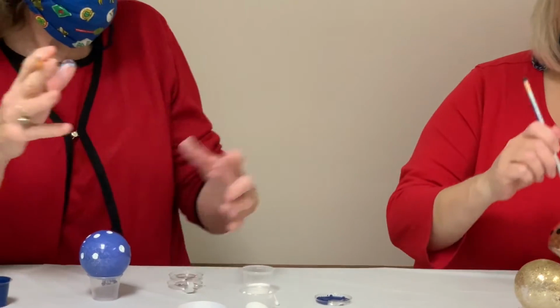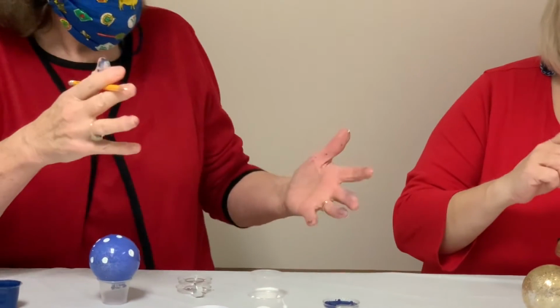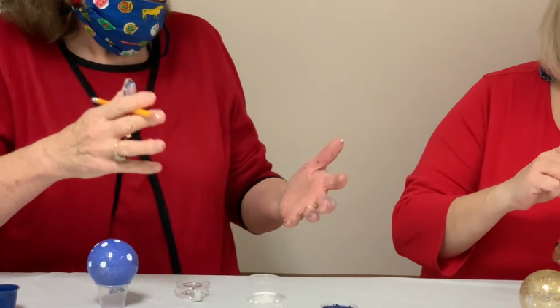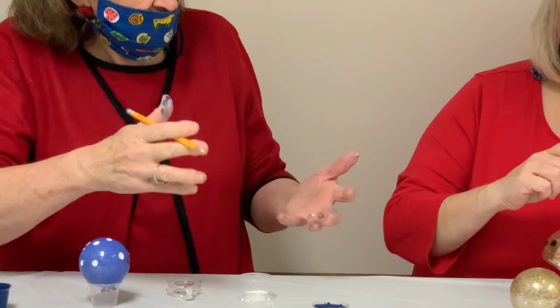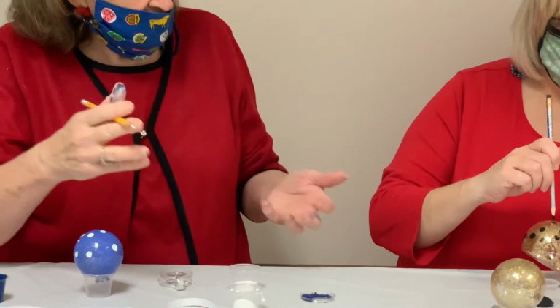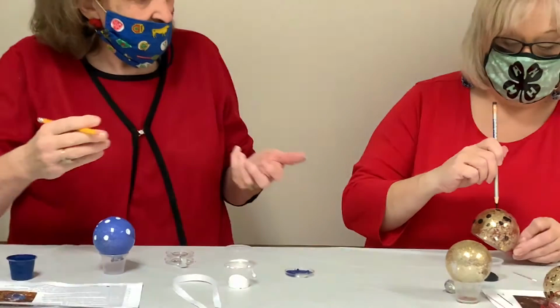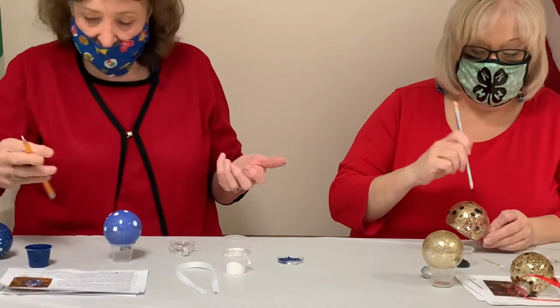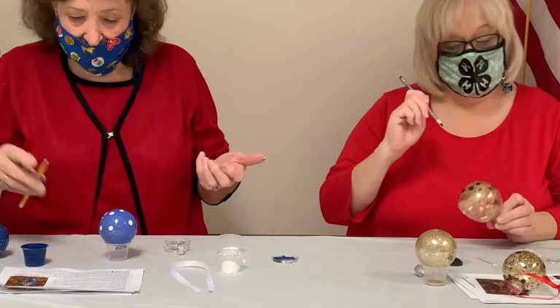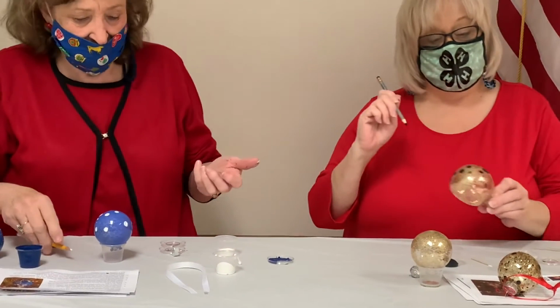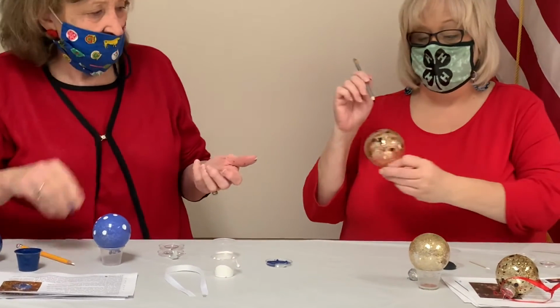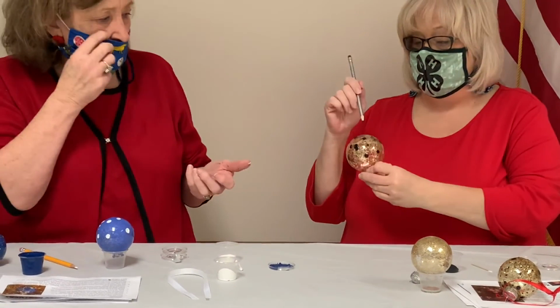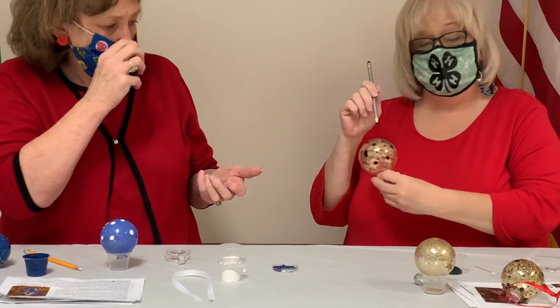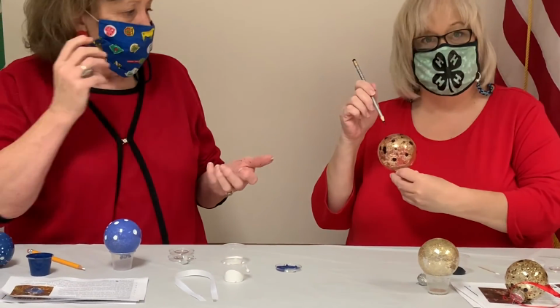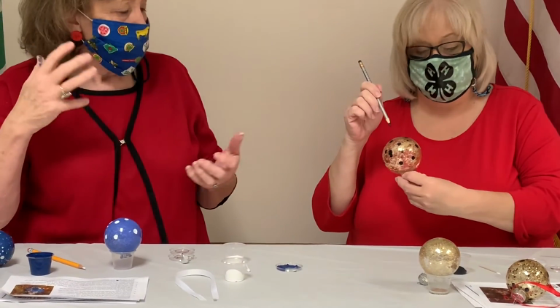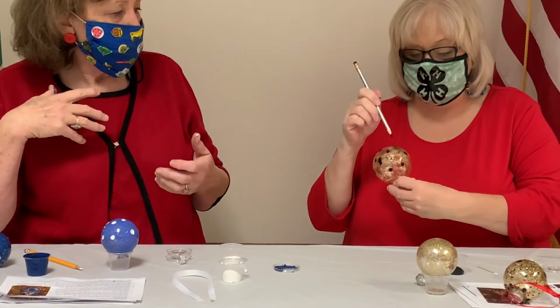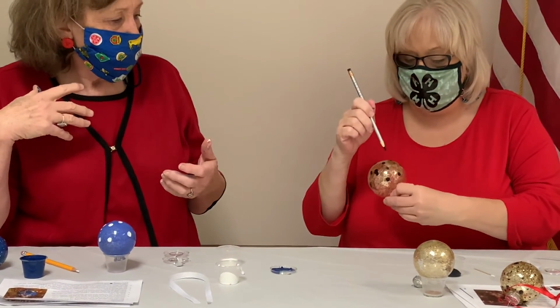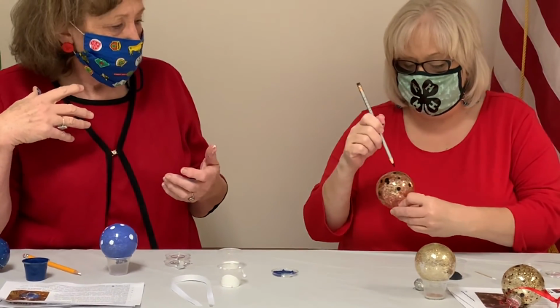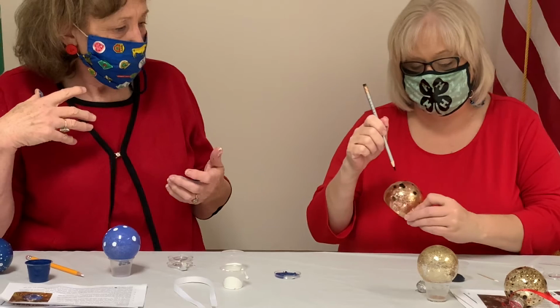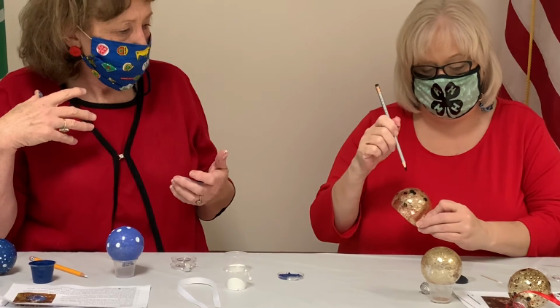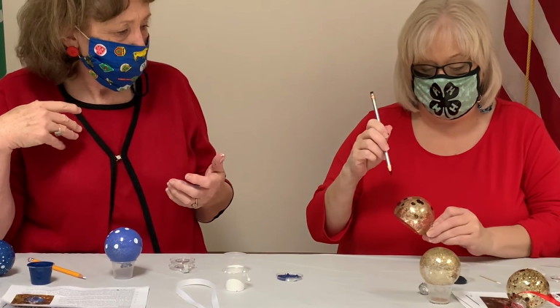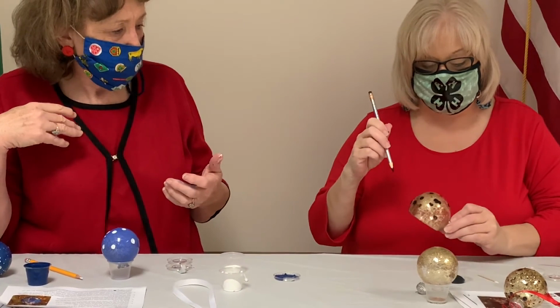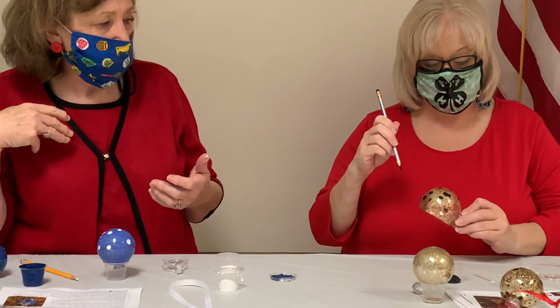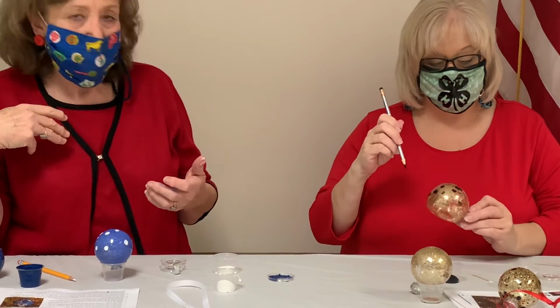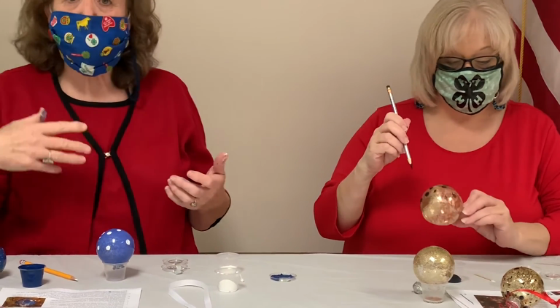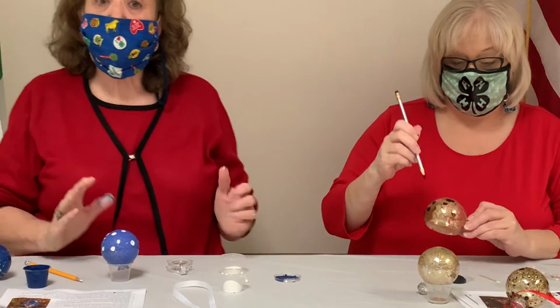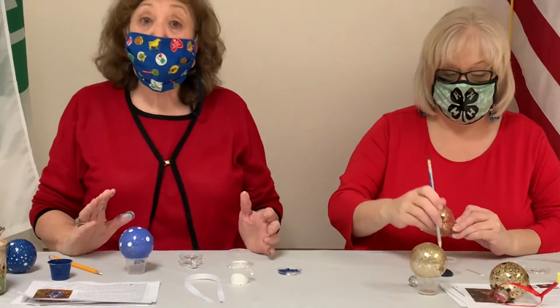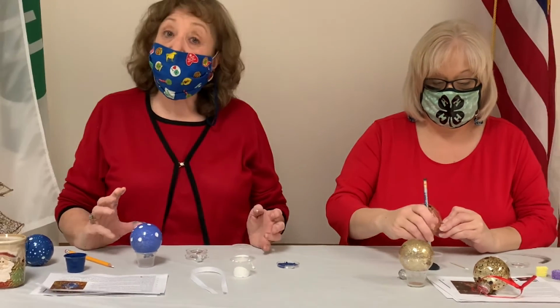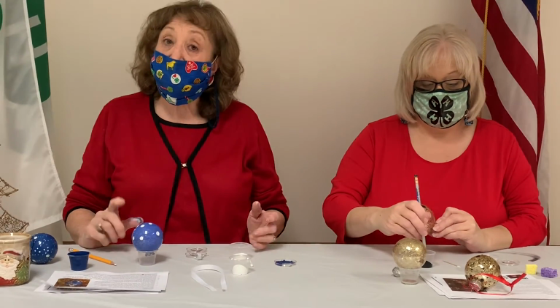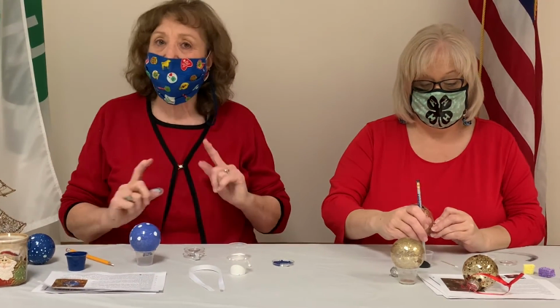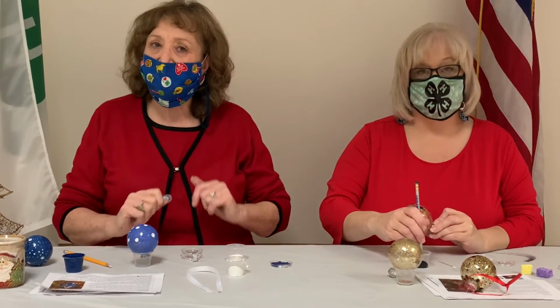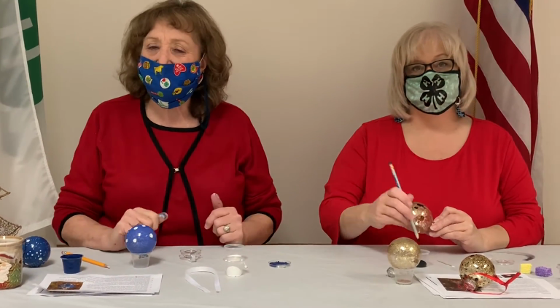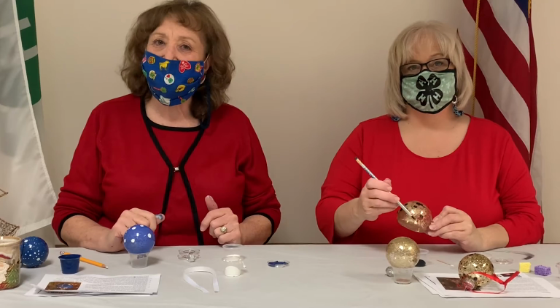Carol, are you doing your pencil? I'm doing my pencil and making my medium-sized dots, connecting the bigger dots. So we're going to do that, let it dry, and come back with another step.